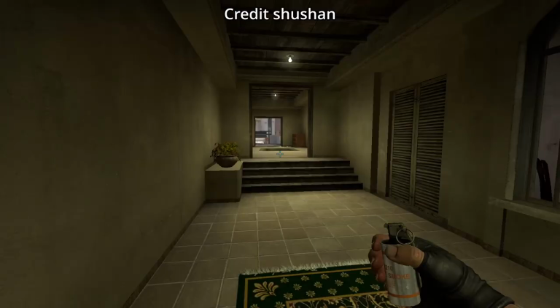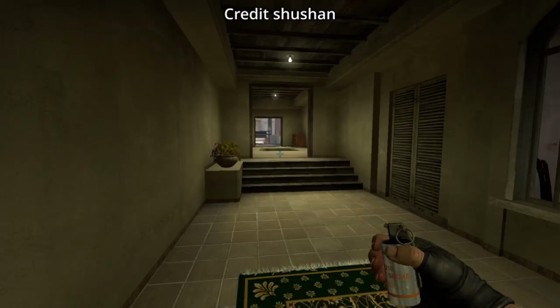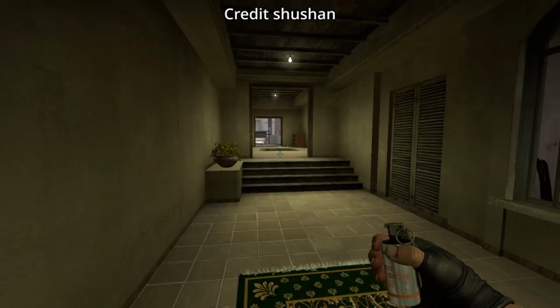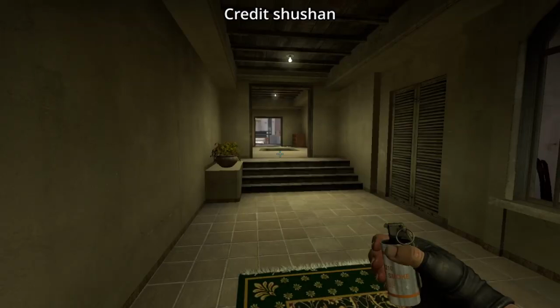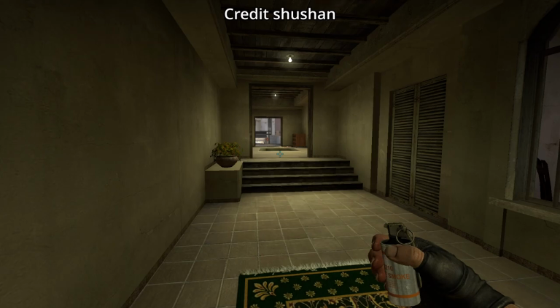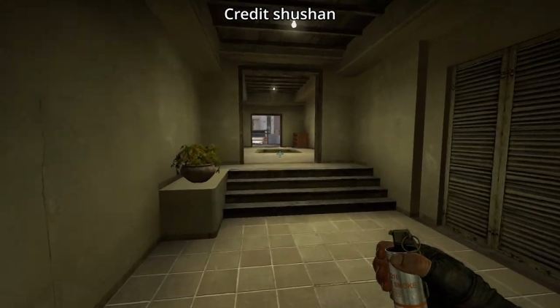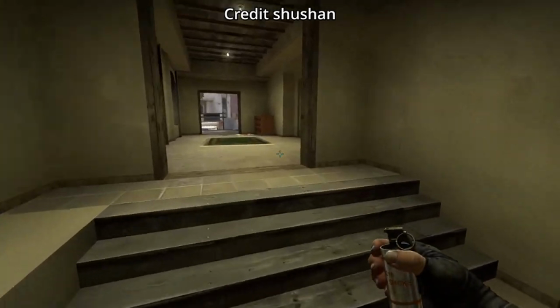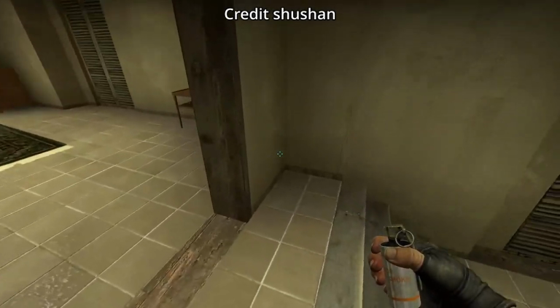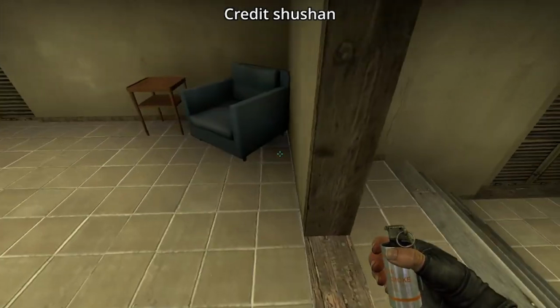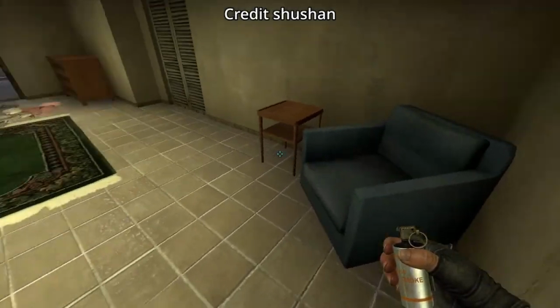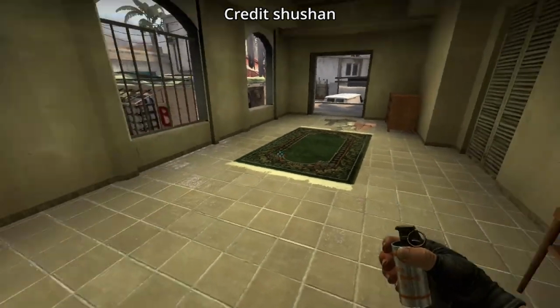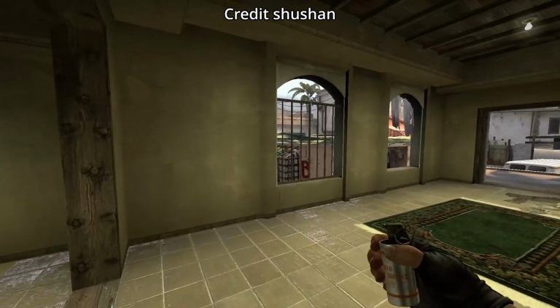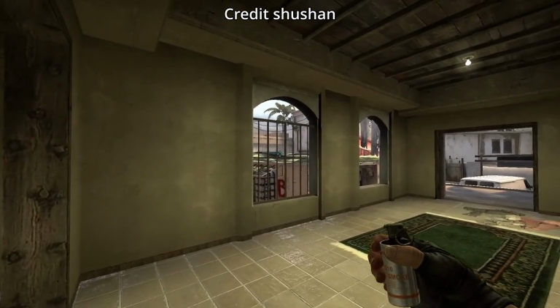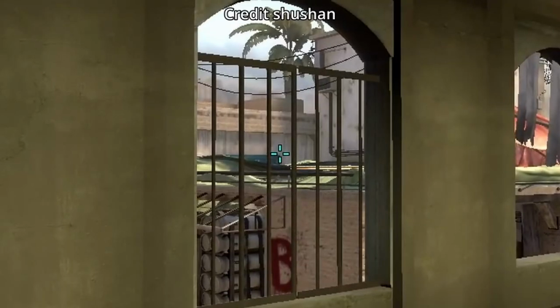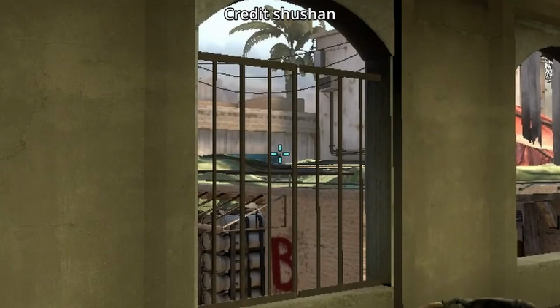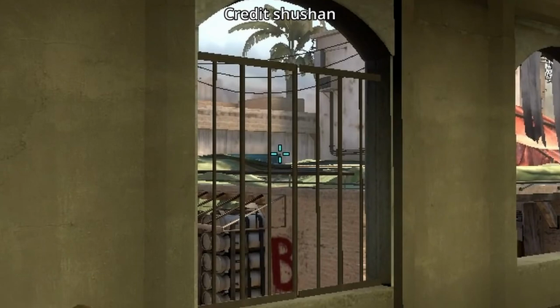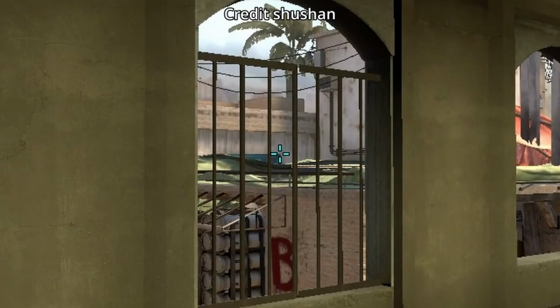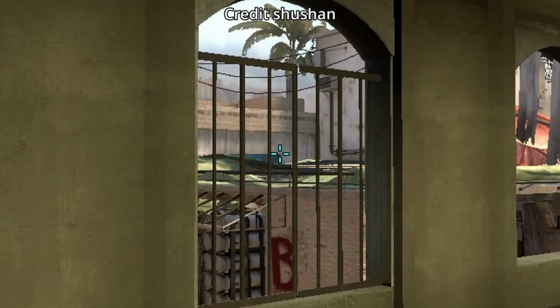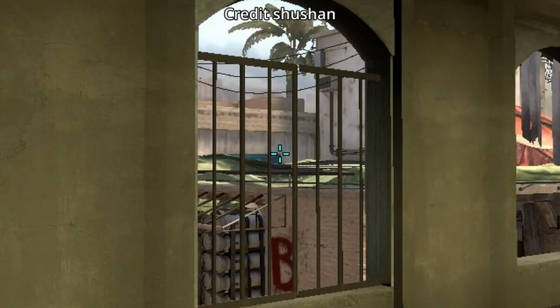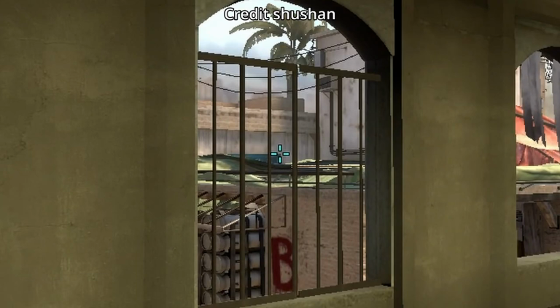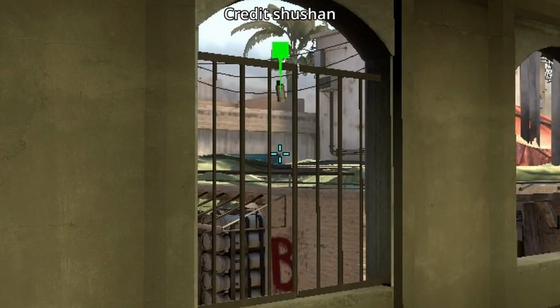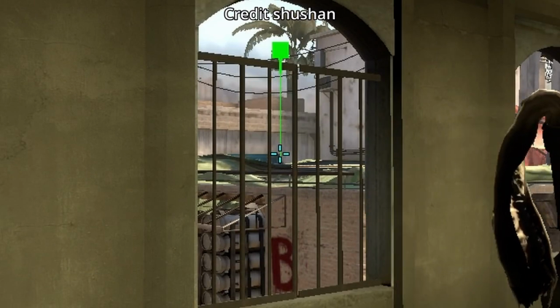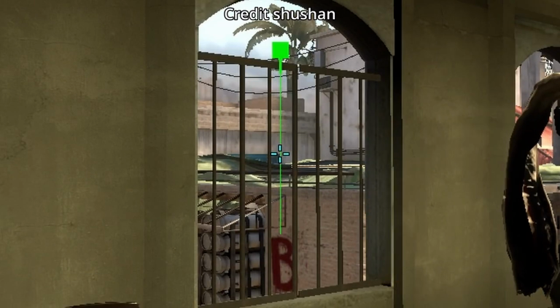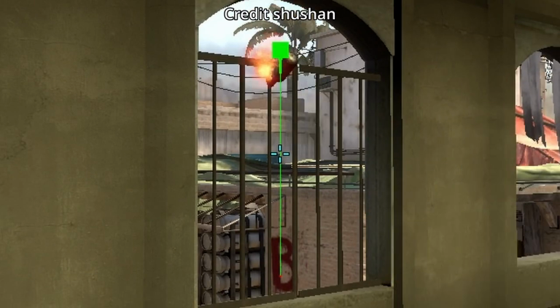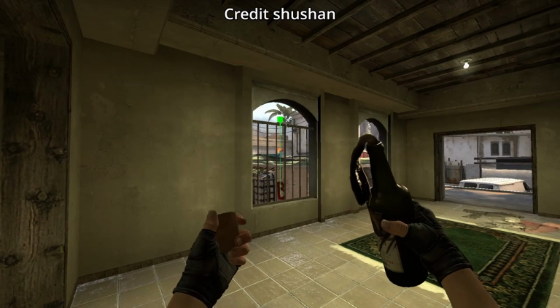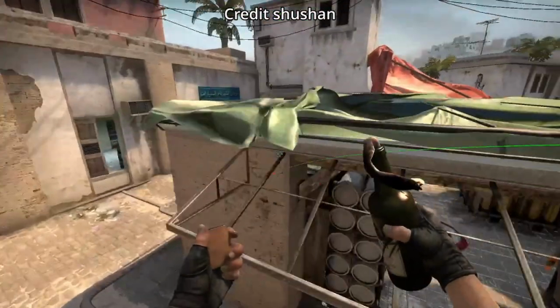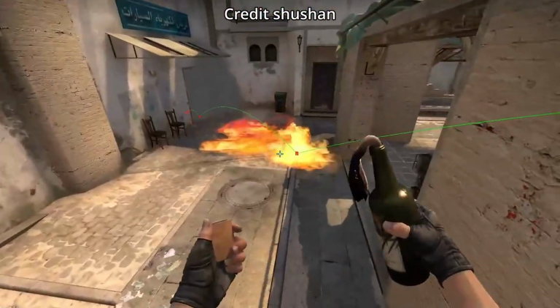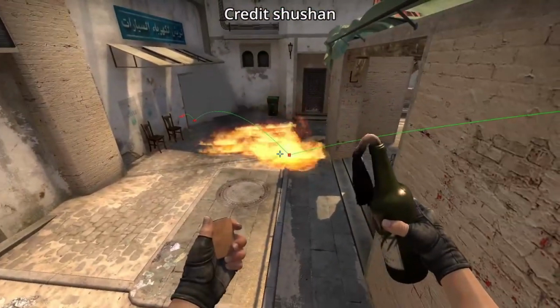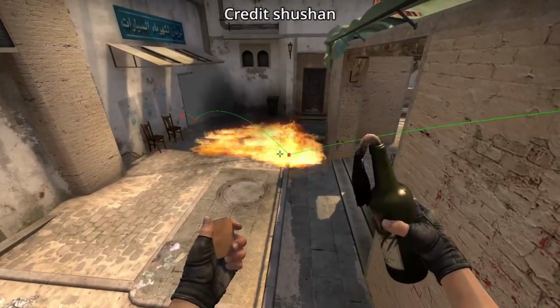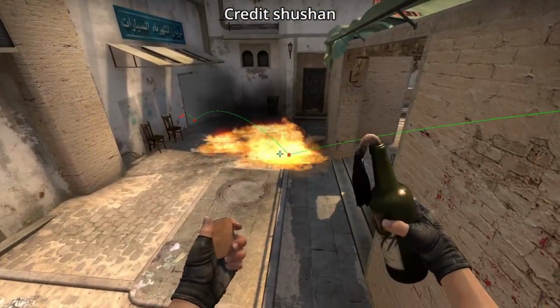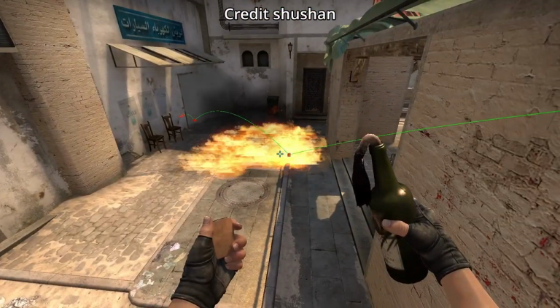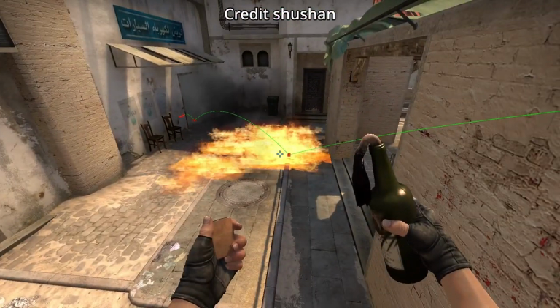Check out this insane nade set from Shushan where you smoke door and molly empty with the same lineup and position. Stand in front of the sofa with the smoke first, aim at the corner of the sign, then left click throw, followed up with the molly. I'm not too sure if you're exposed from market window or not, so be careful.